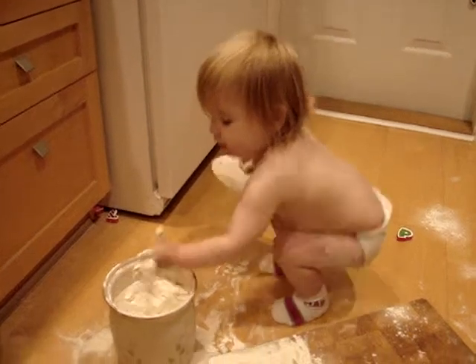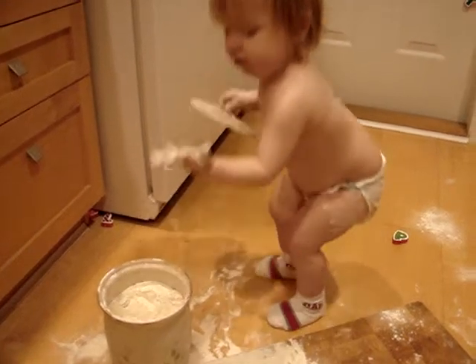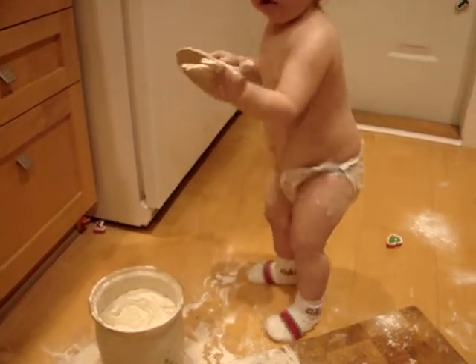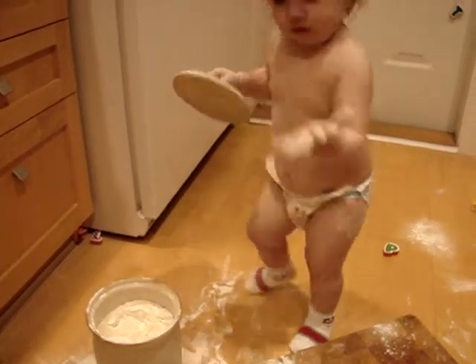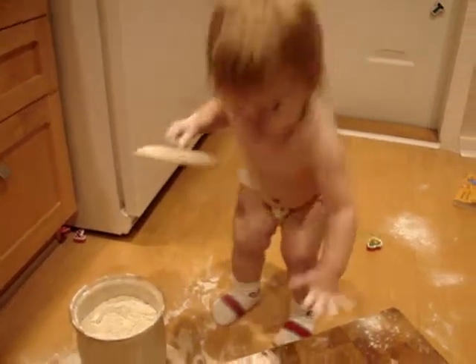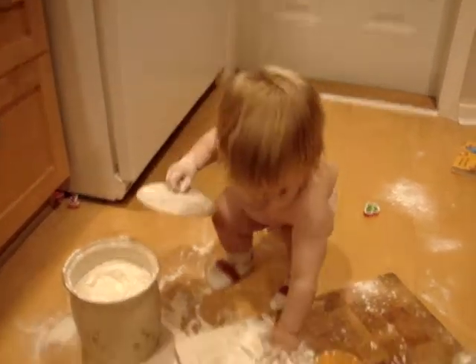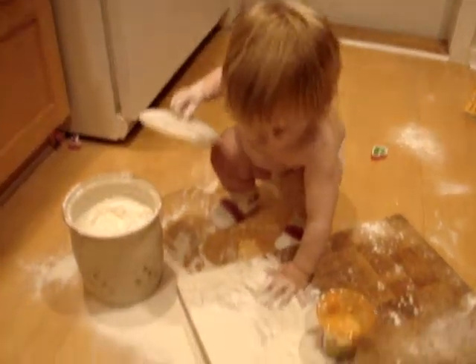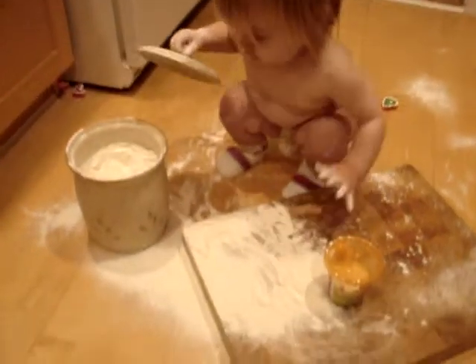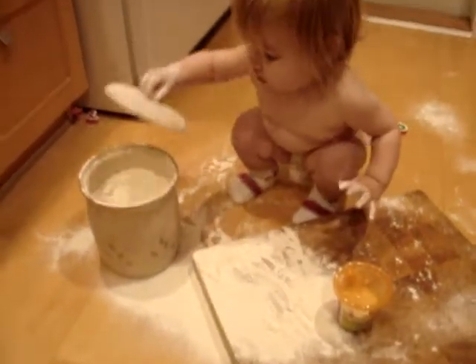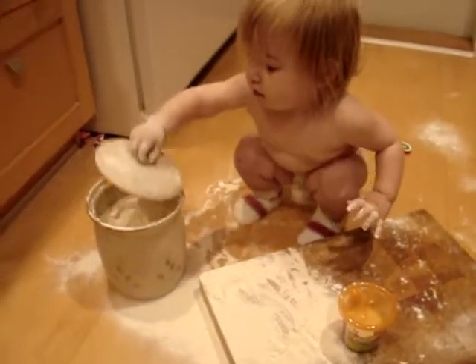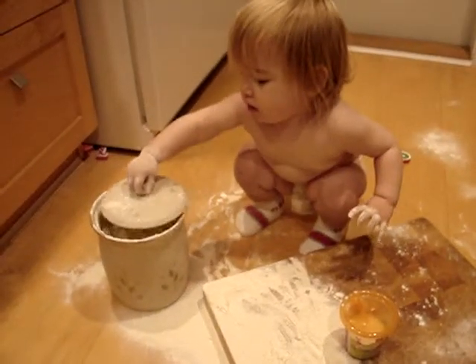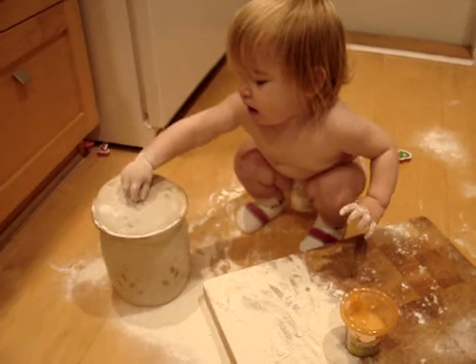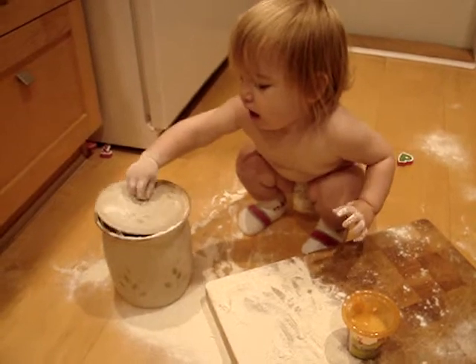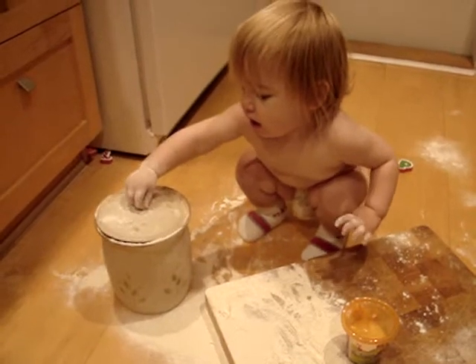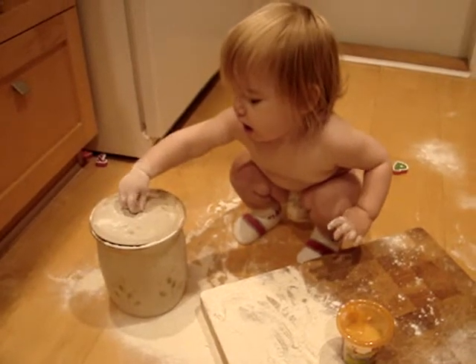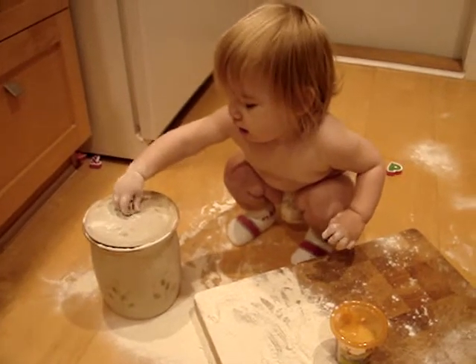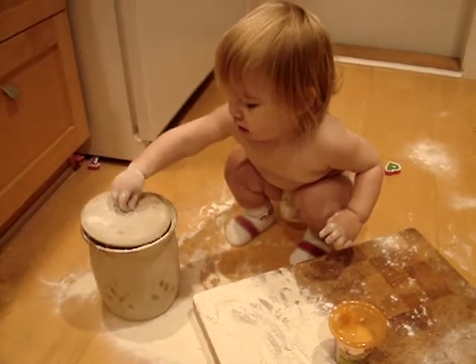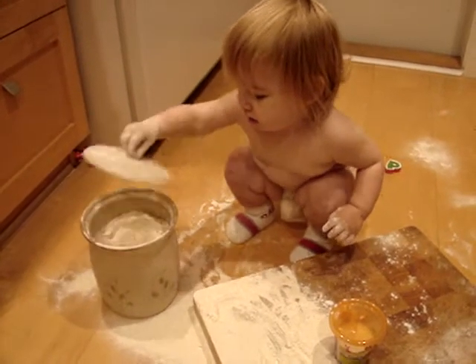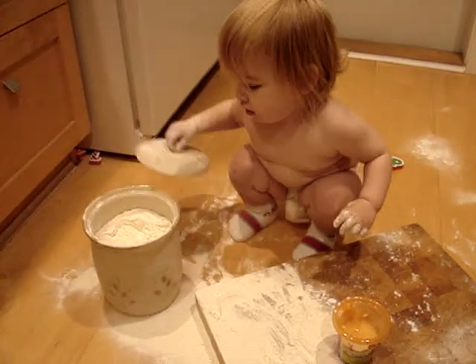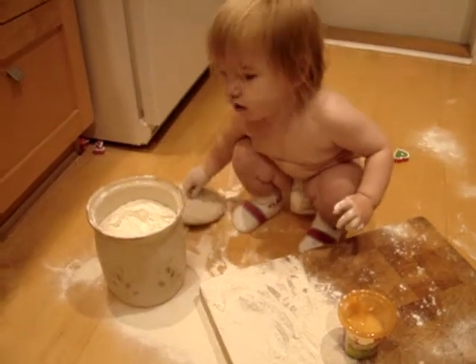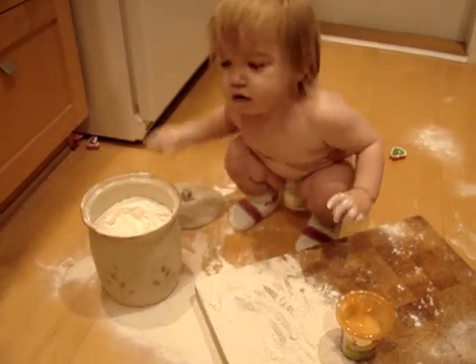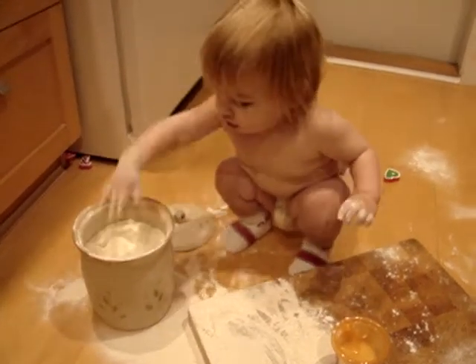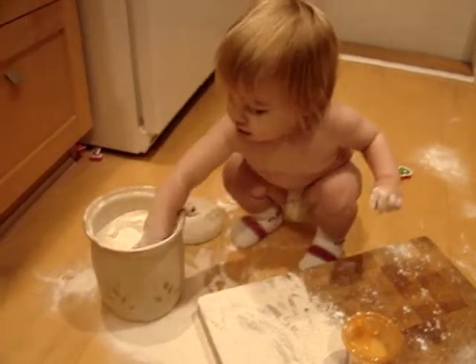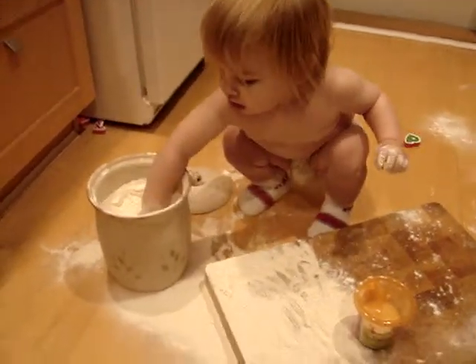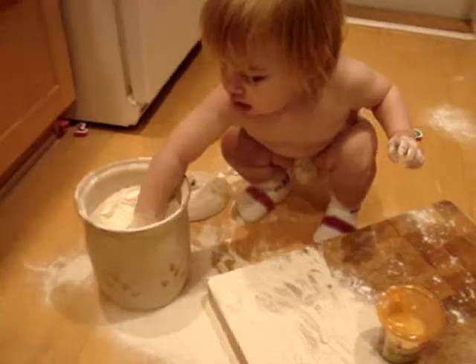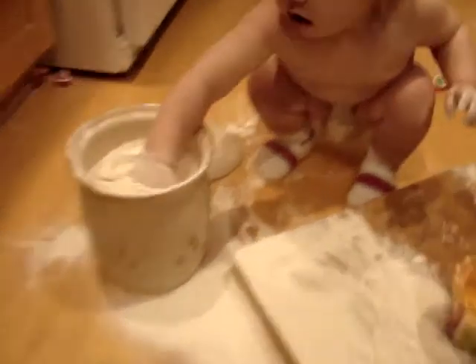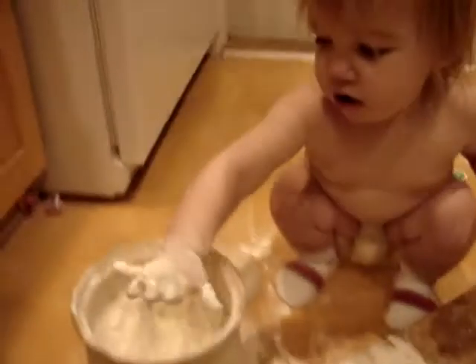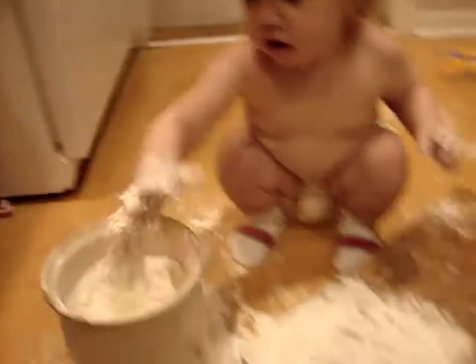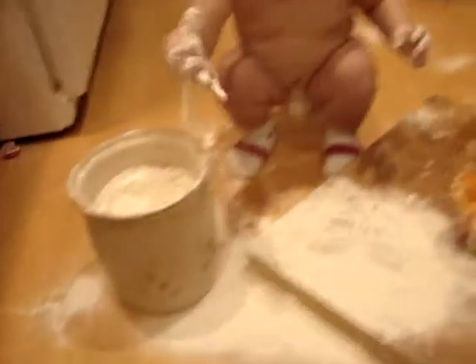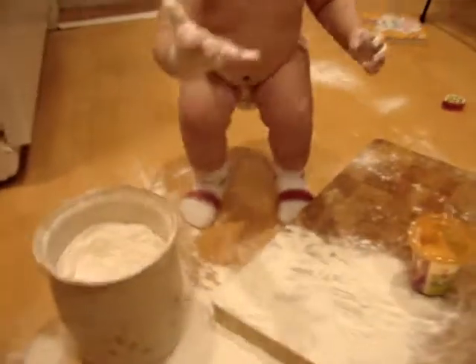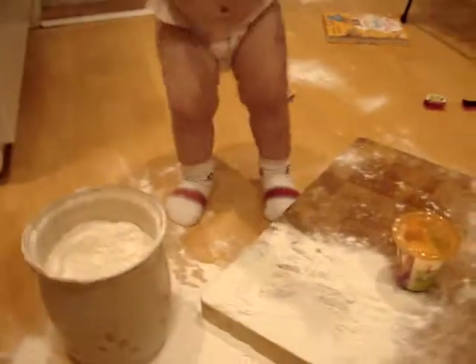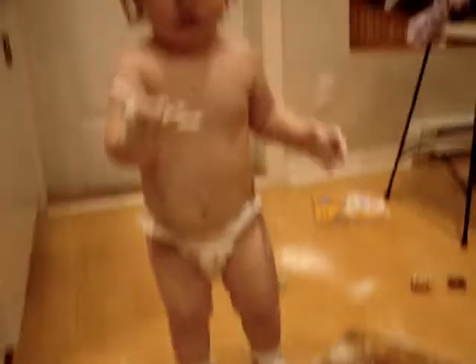There we go. This is how we make biscuits. Do we have enough flour, Magwin? Do we have enough? I don't think we're done yet.